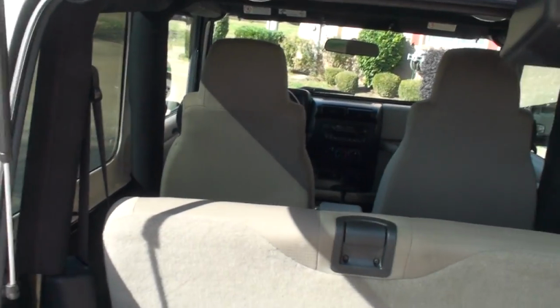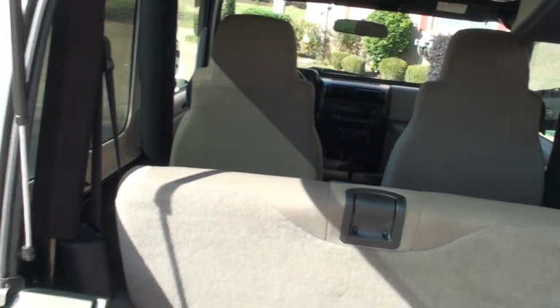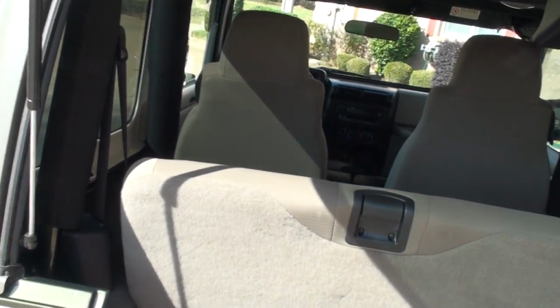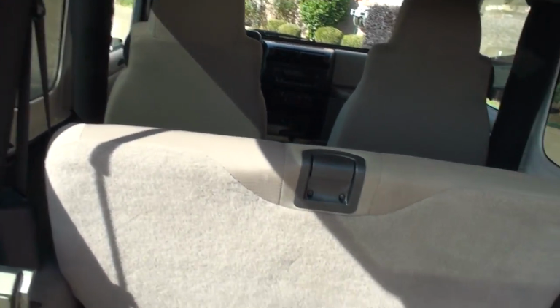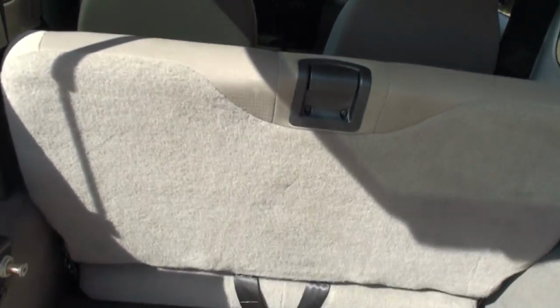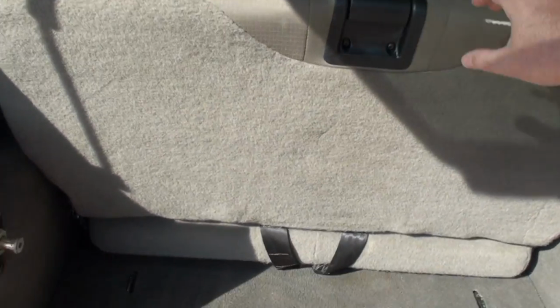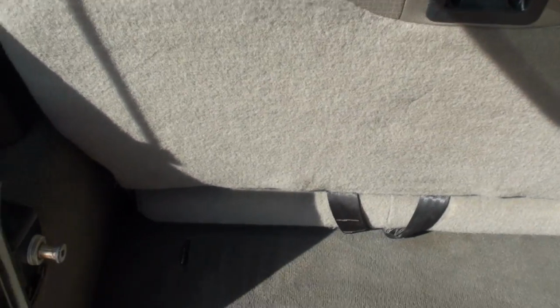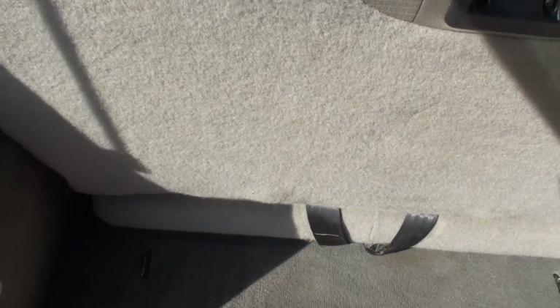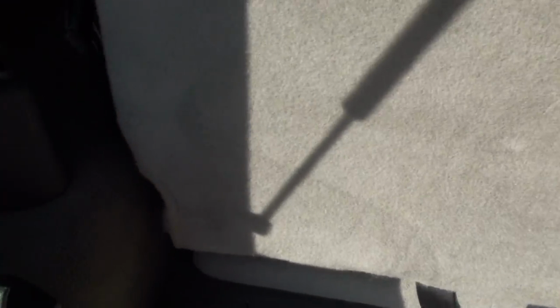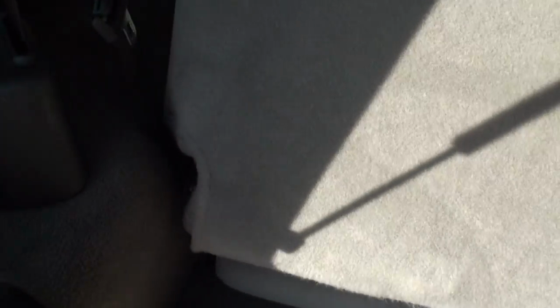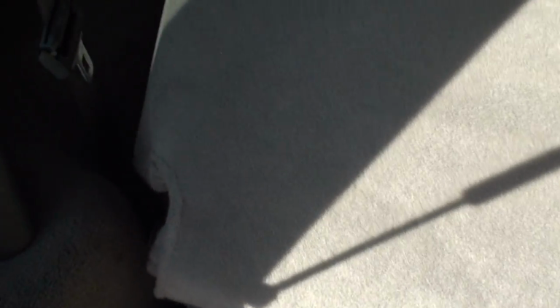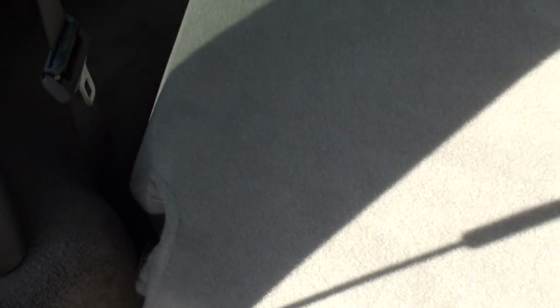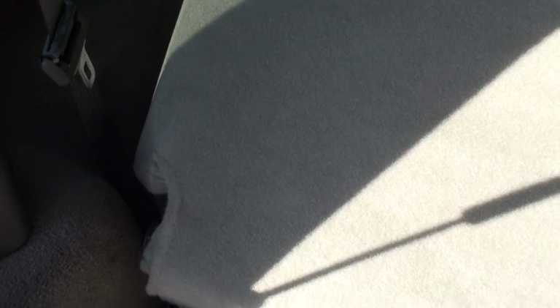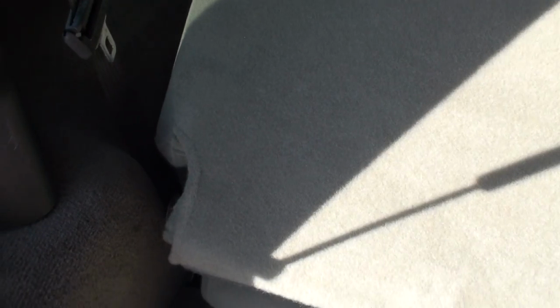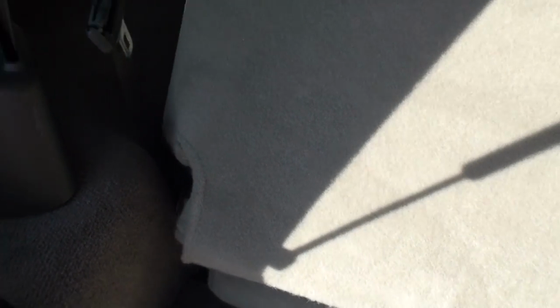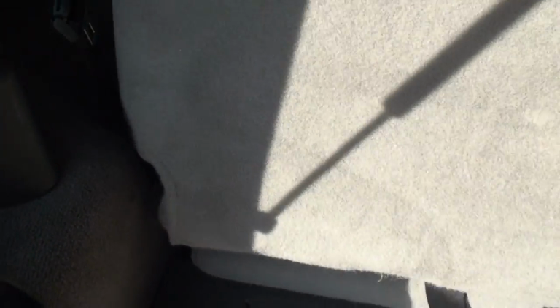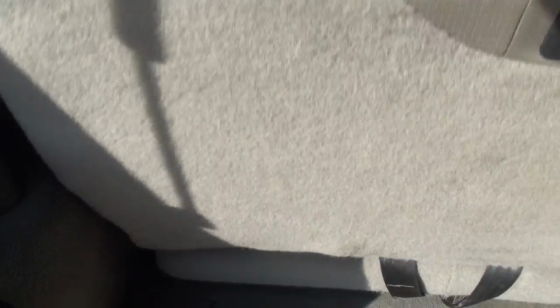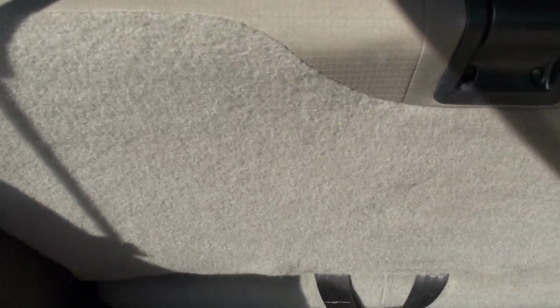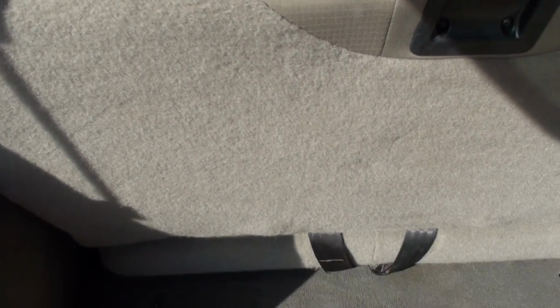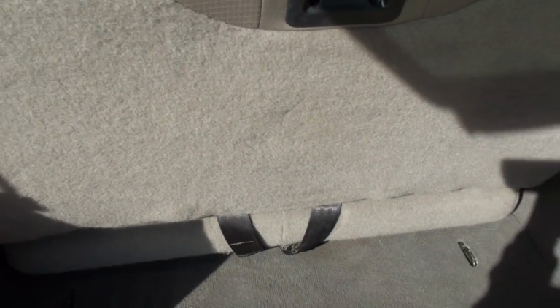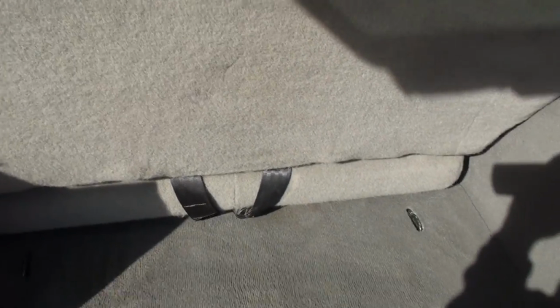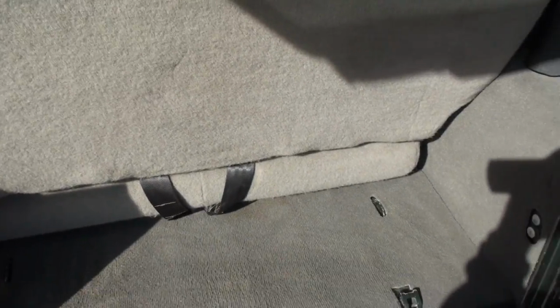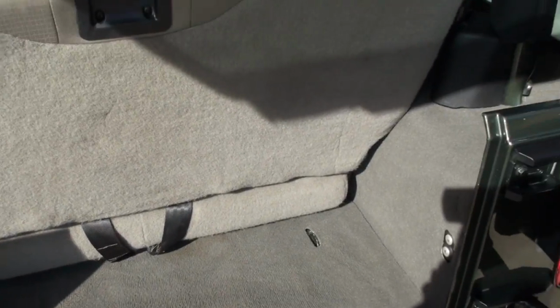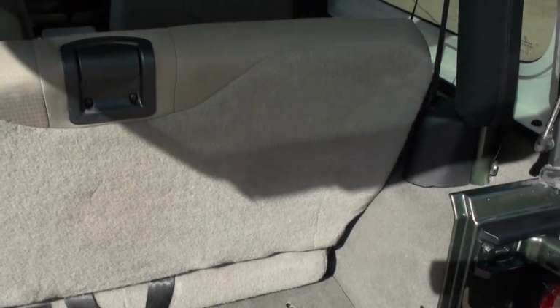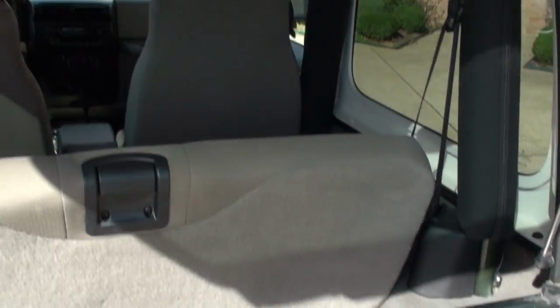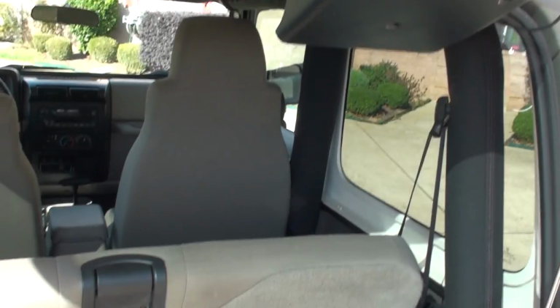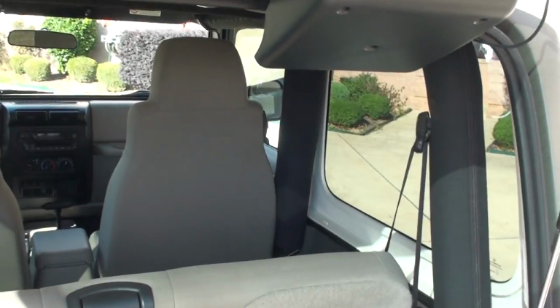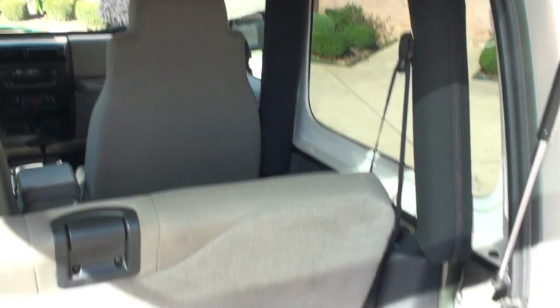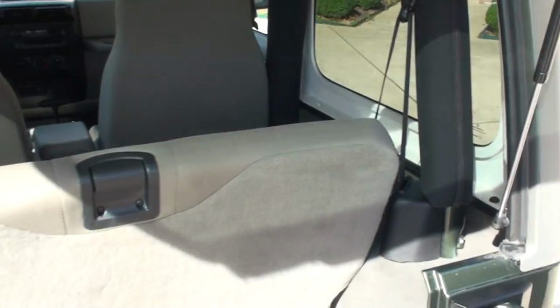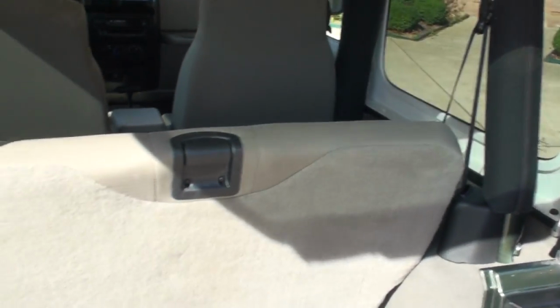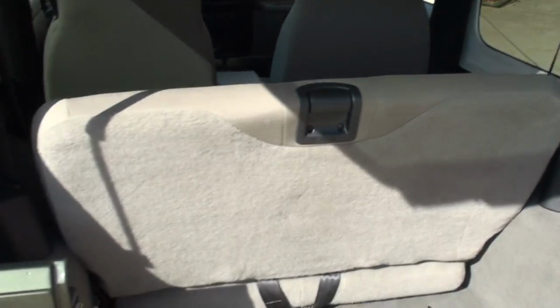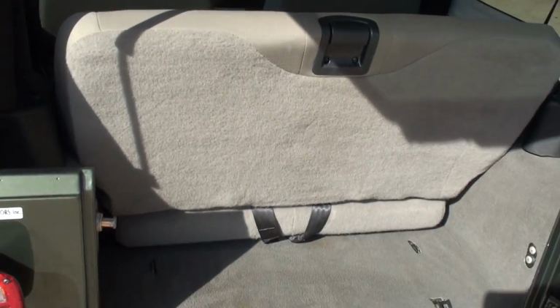It's all hard glass. If you need some extra space, this back seat lays down forward. I believe you can actually take the whole seat out if you don't want it or need it.